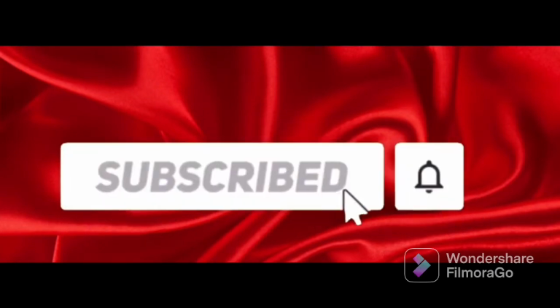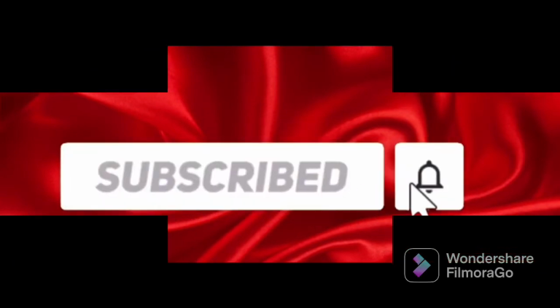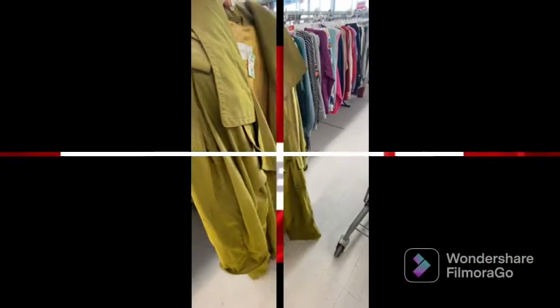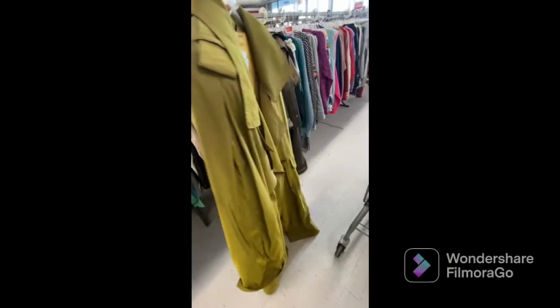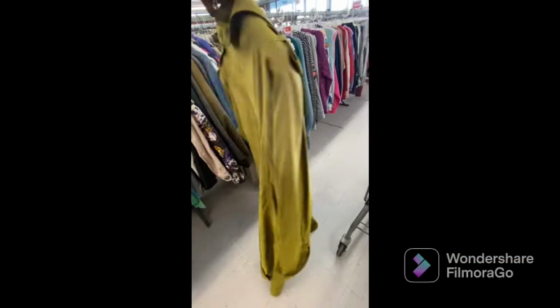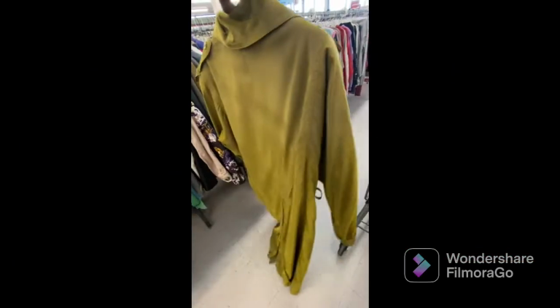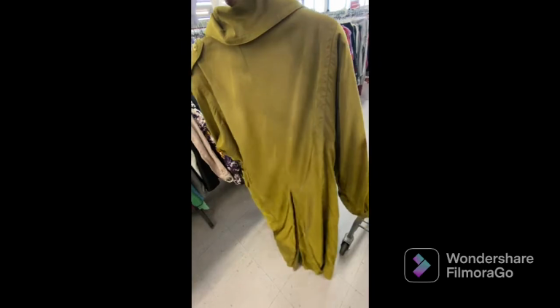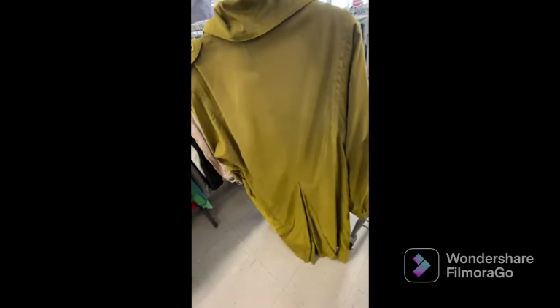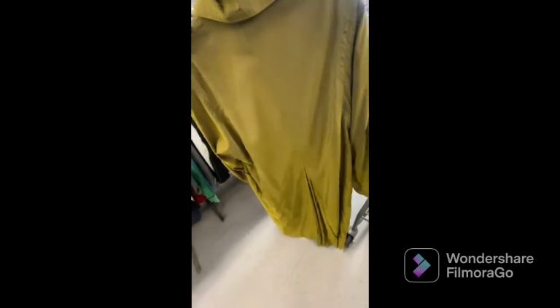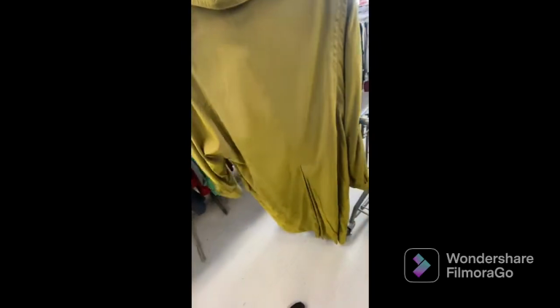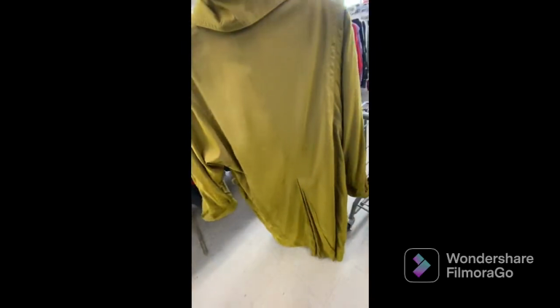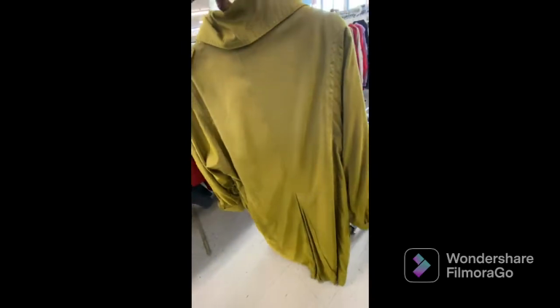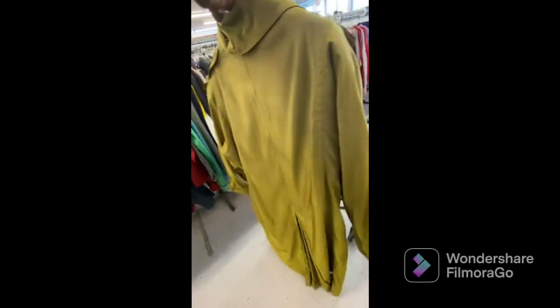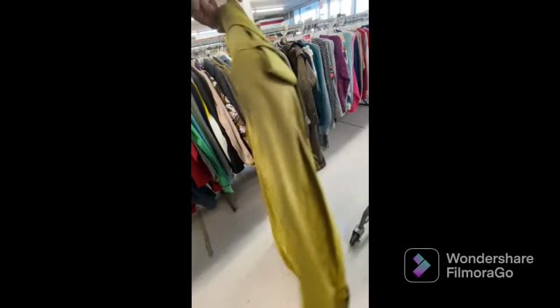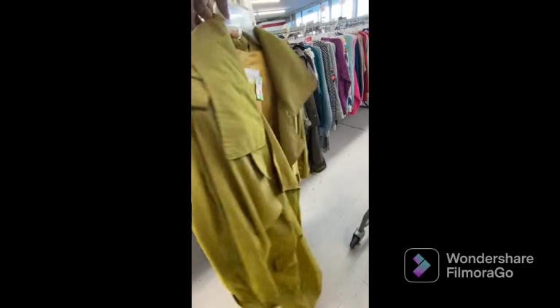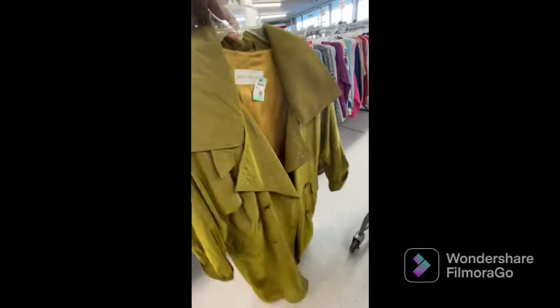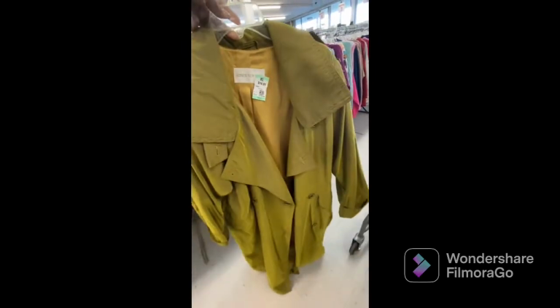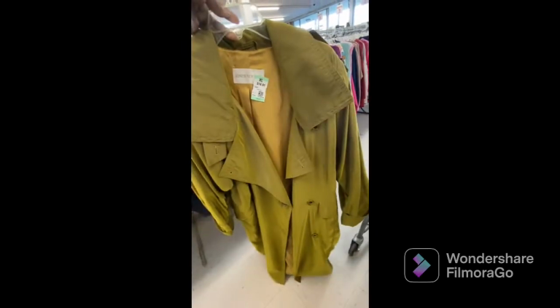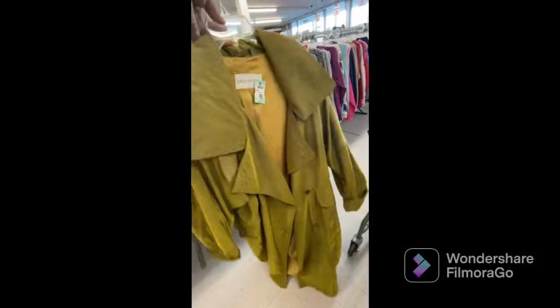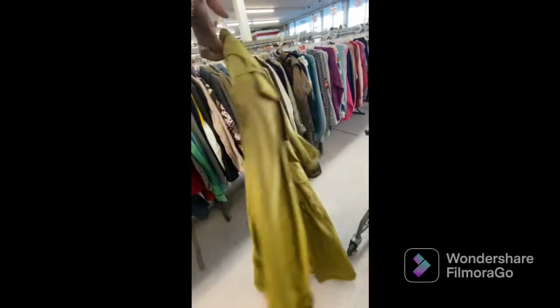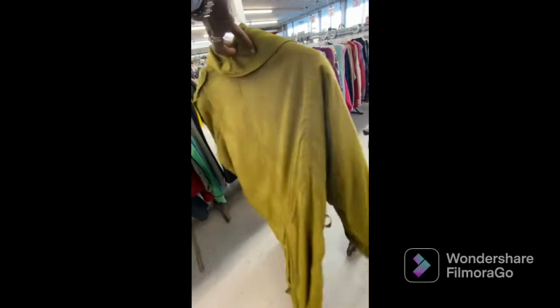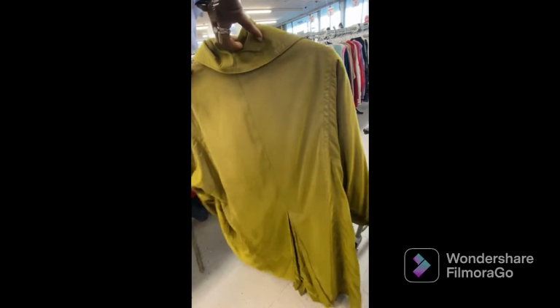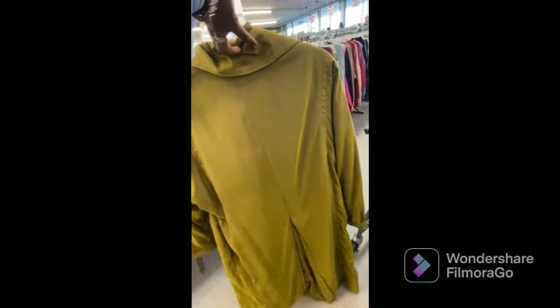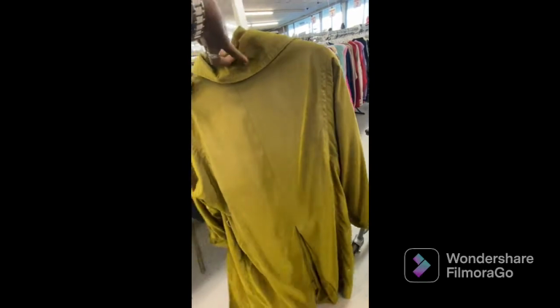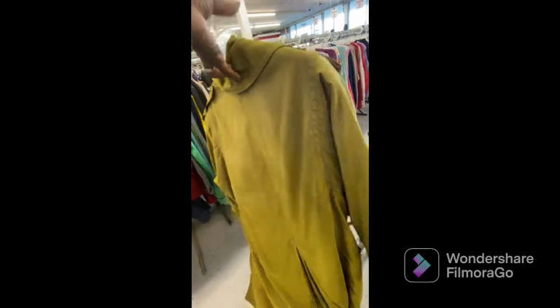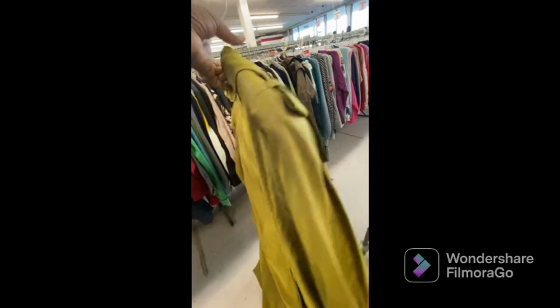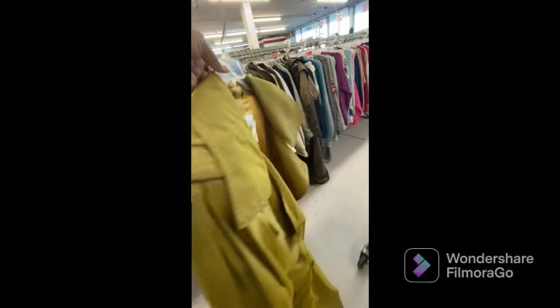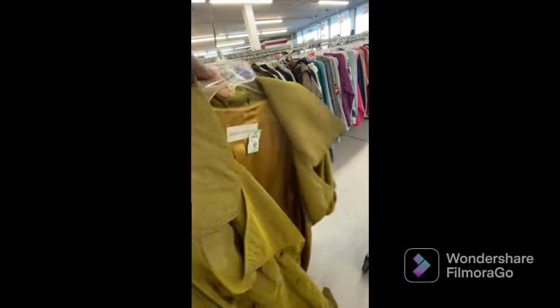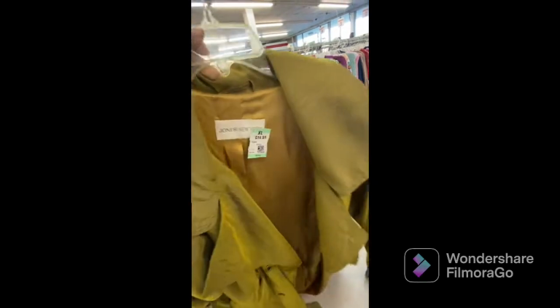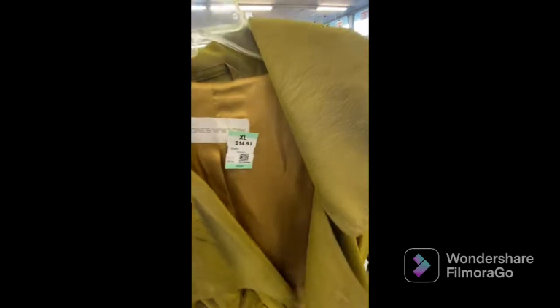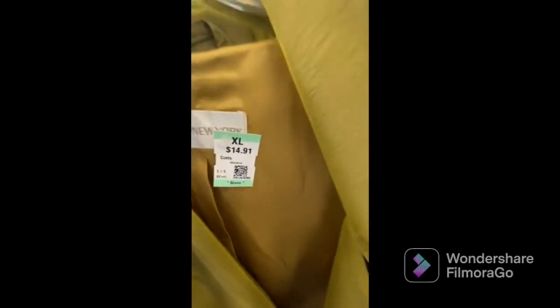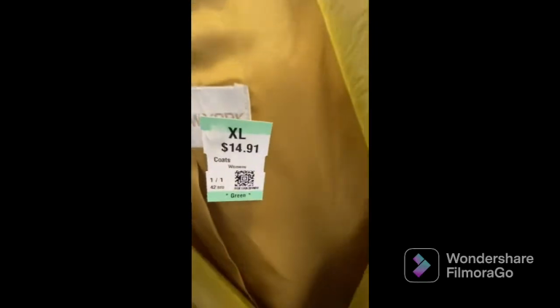Hey y'all and welcome back to another video. In this video I am taking you guys along on a thrift with me to three different thrift stores. The first store we're stopping at is the City Thrift.